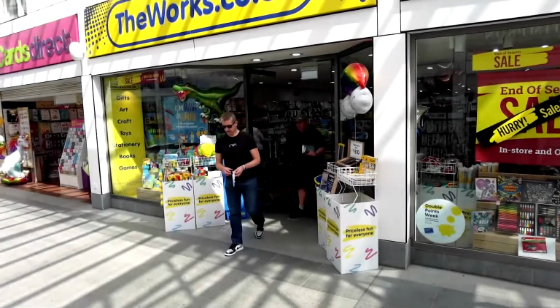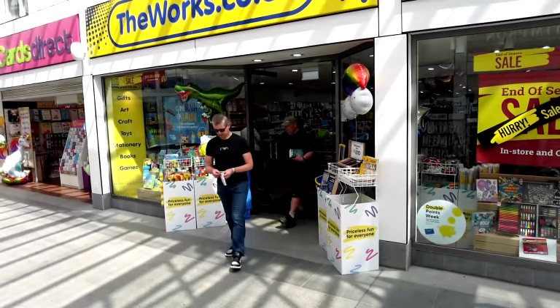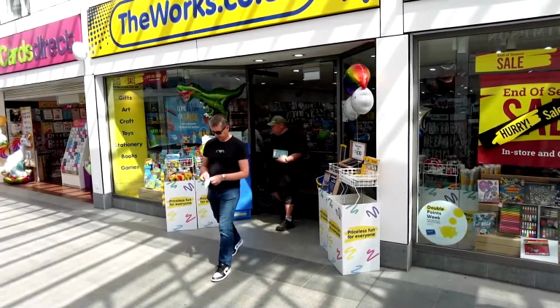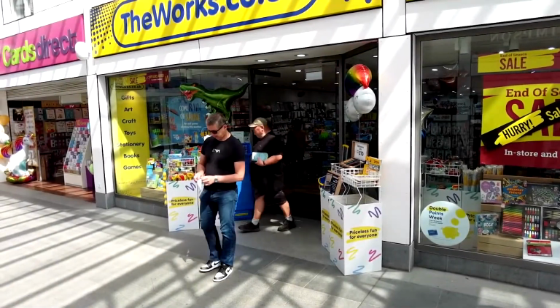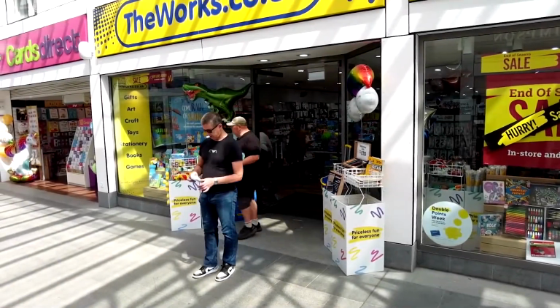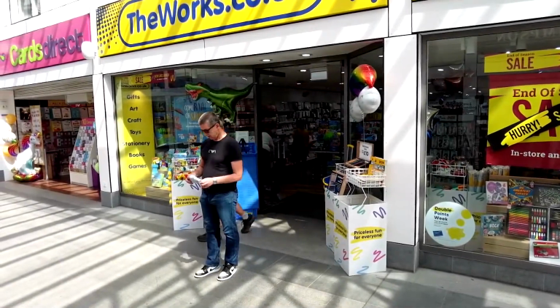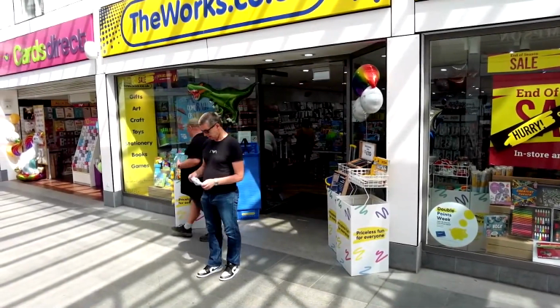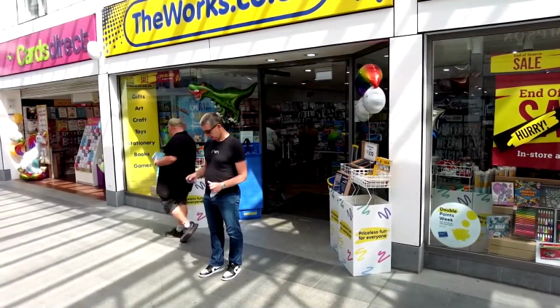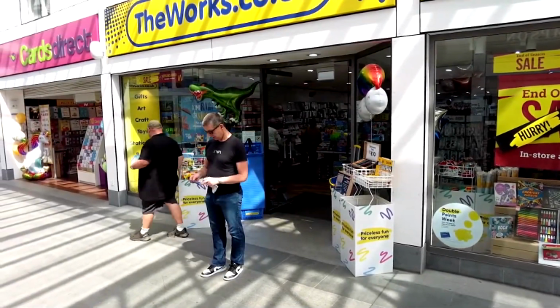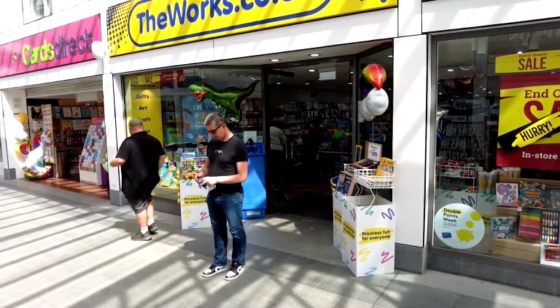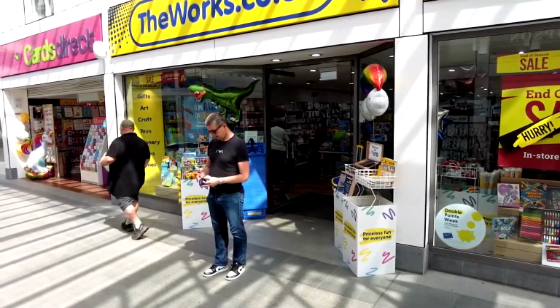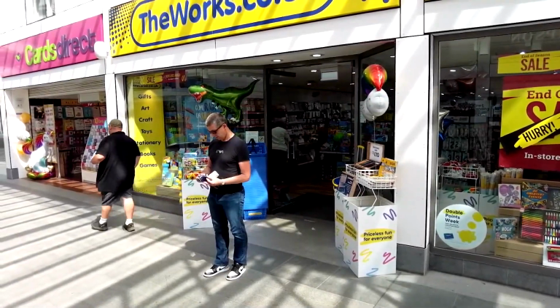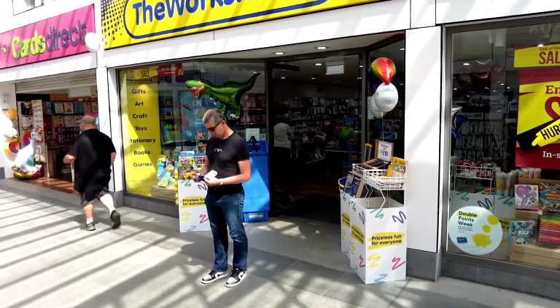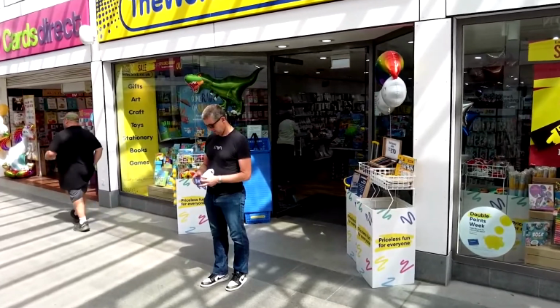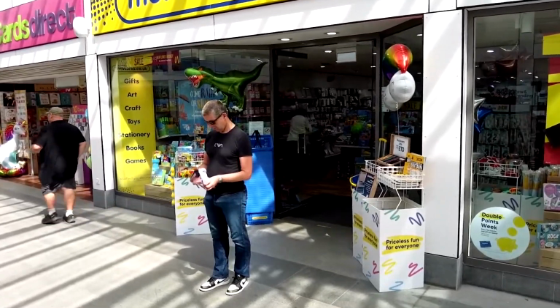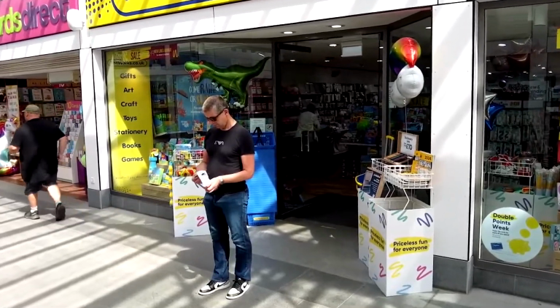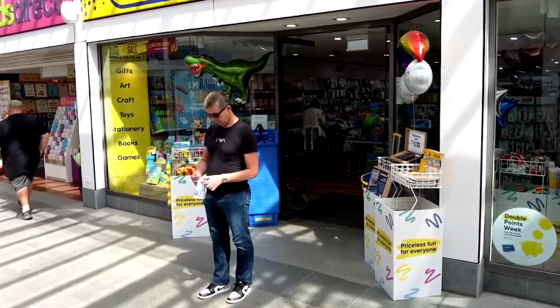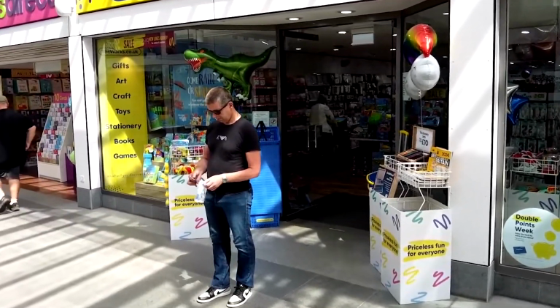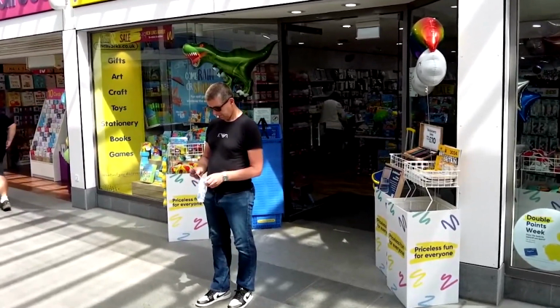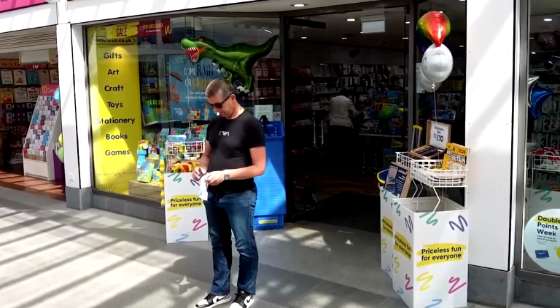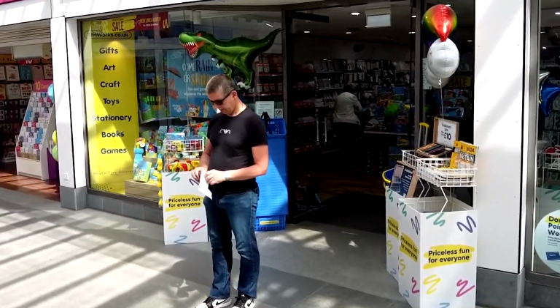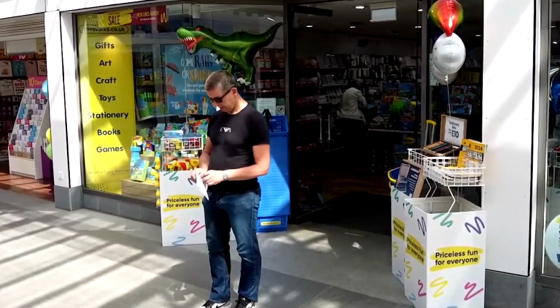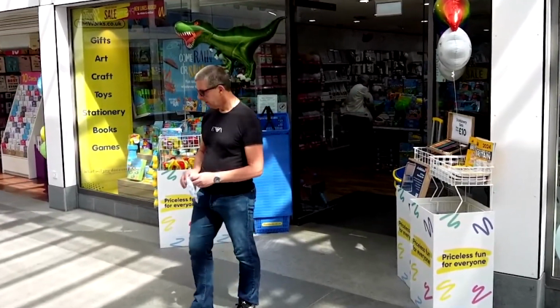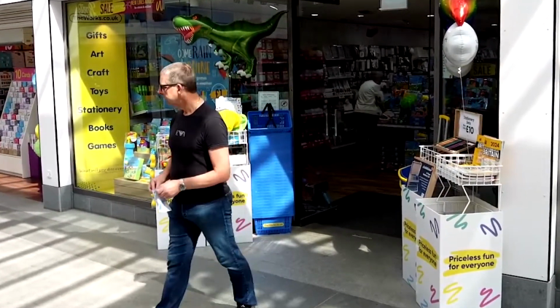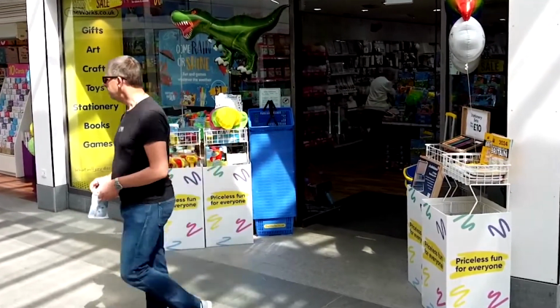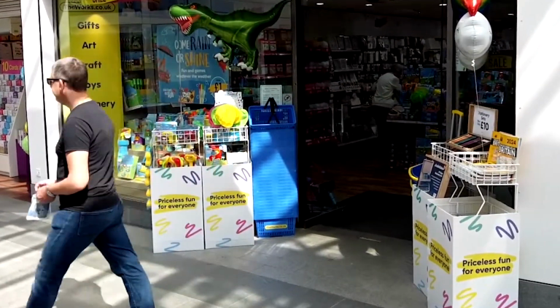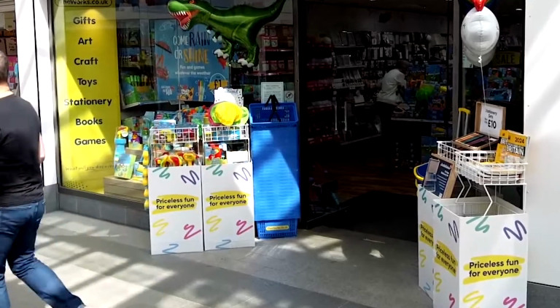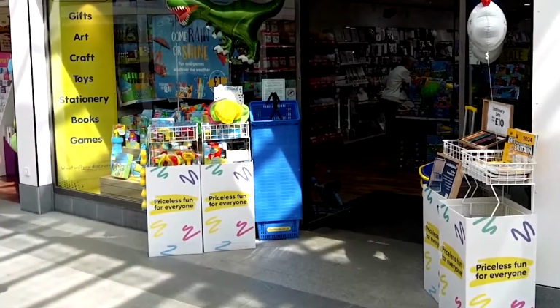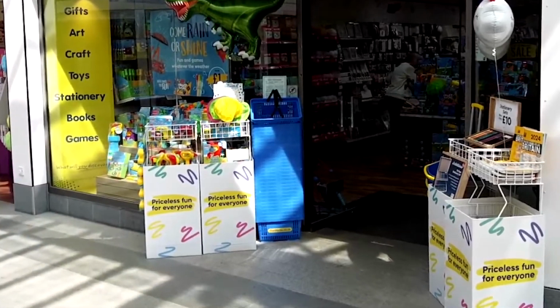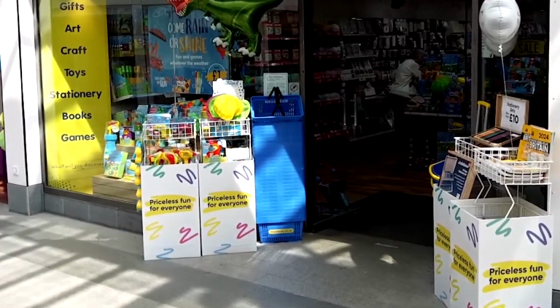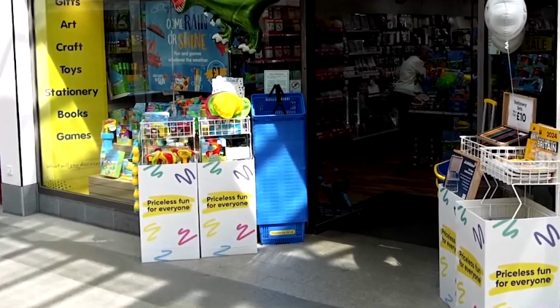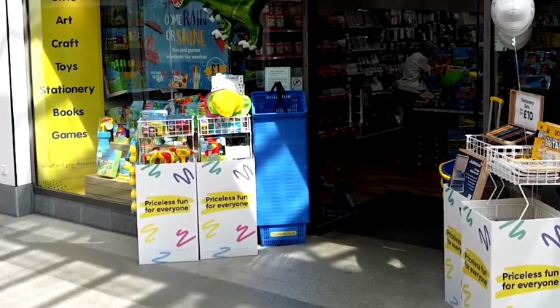It looks like something you've picked up from your local discount store, but this innocent little book has the power to convince anyone that extrasensory perception is real.